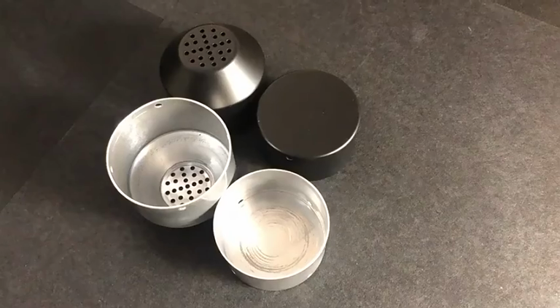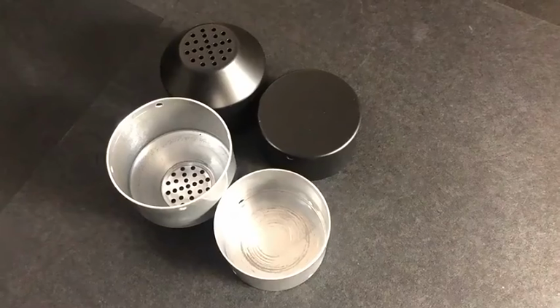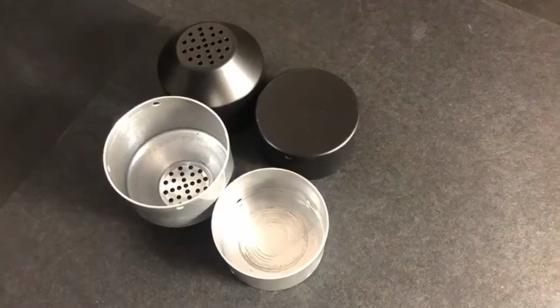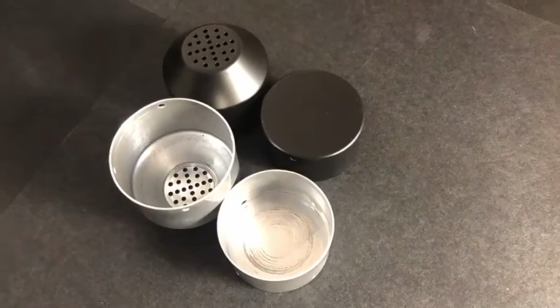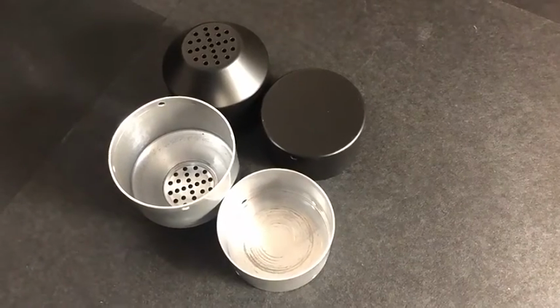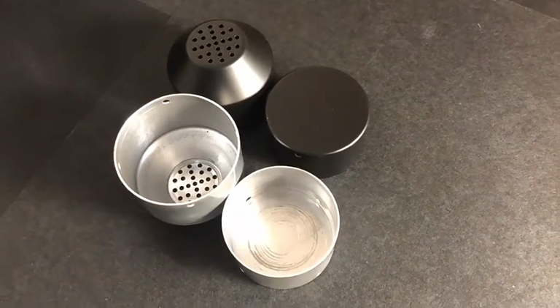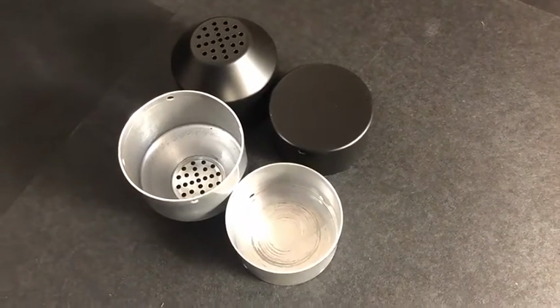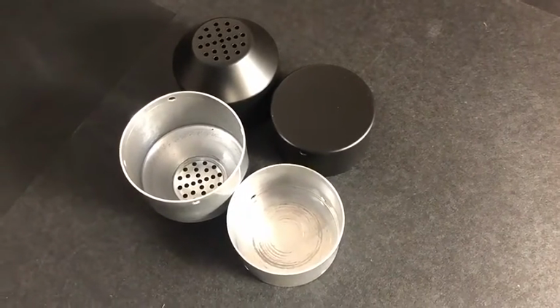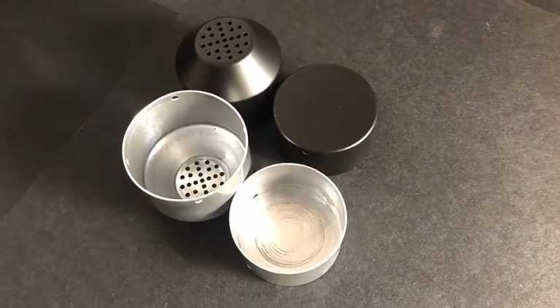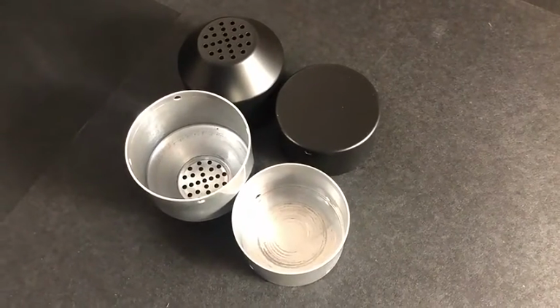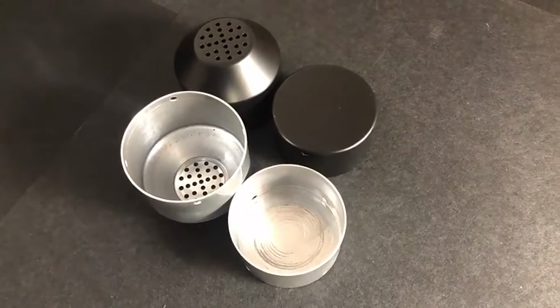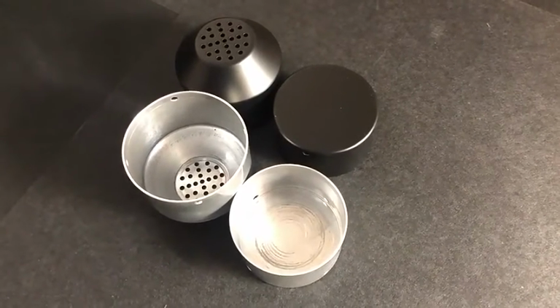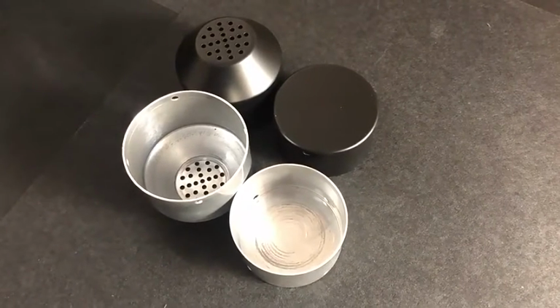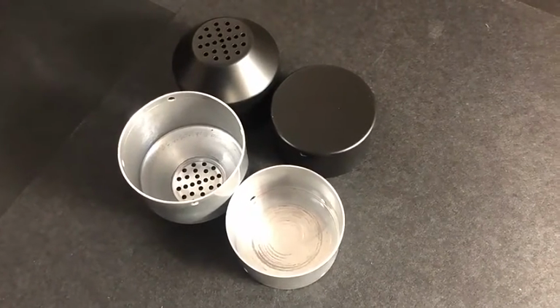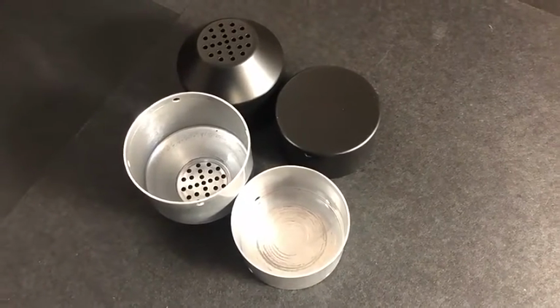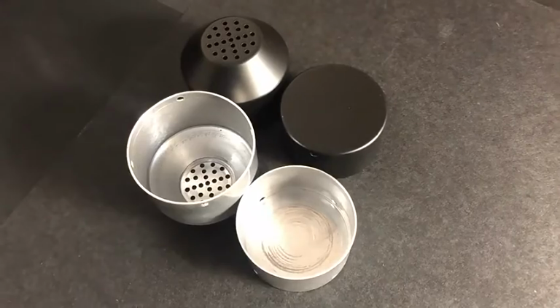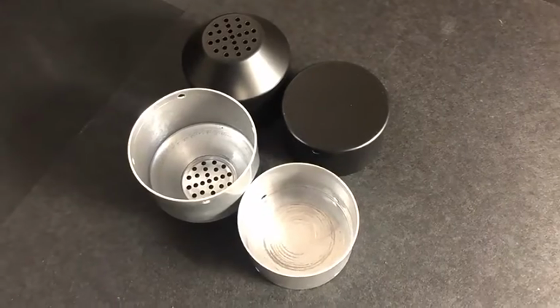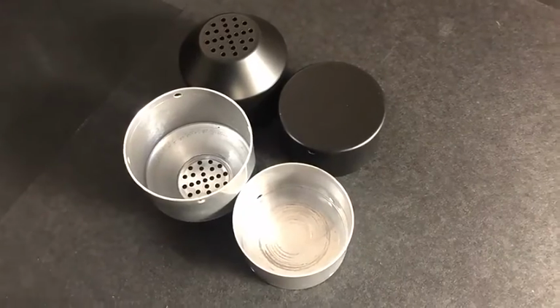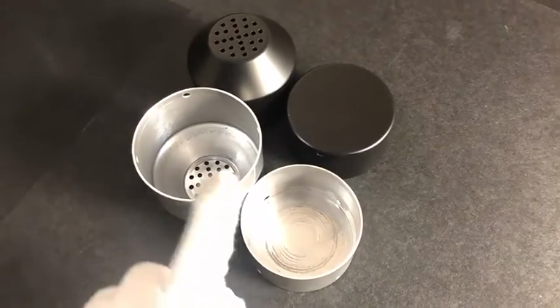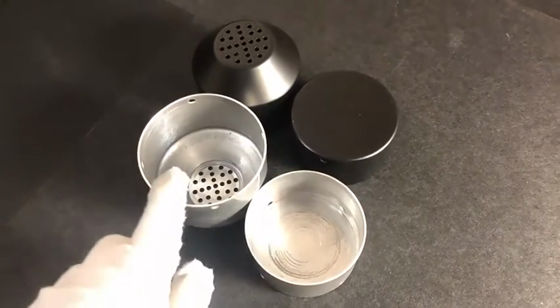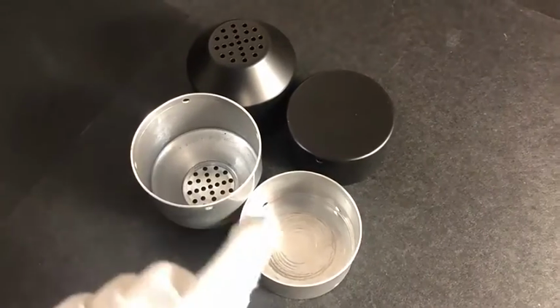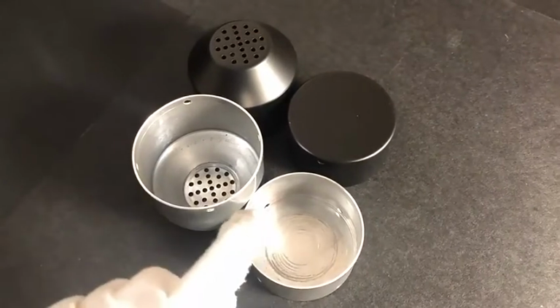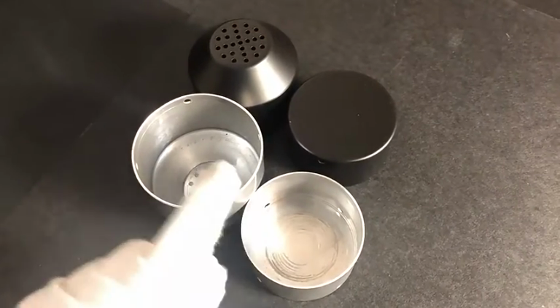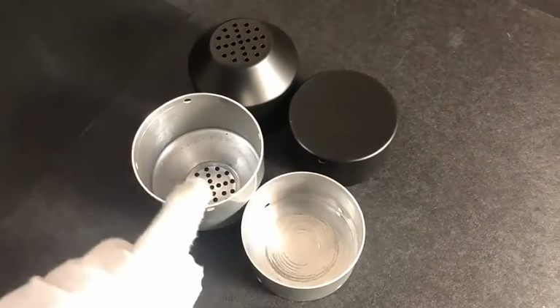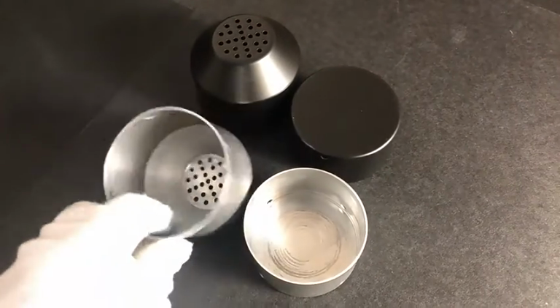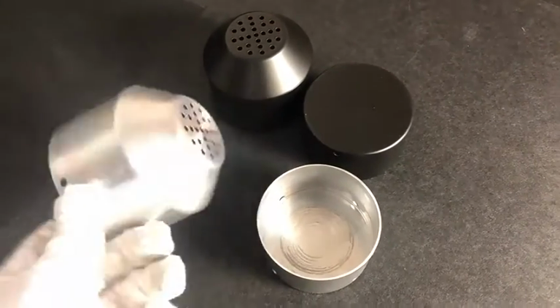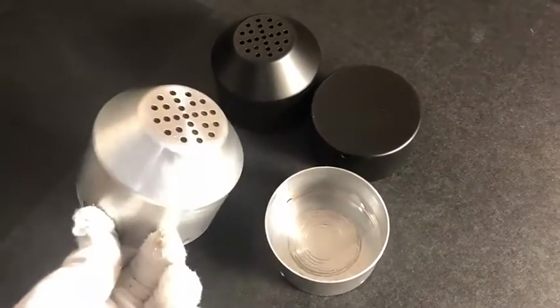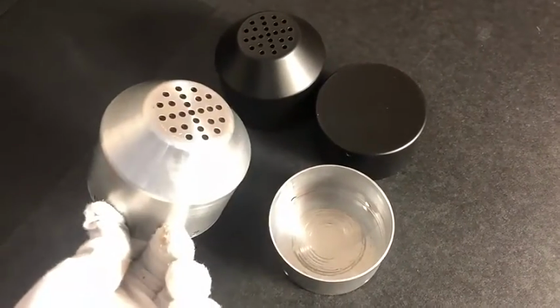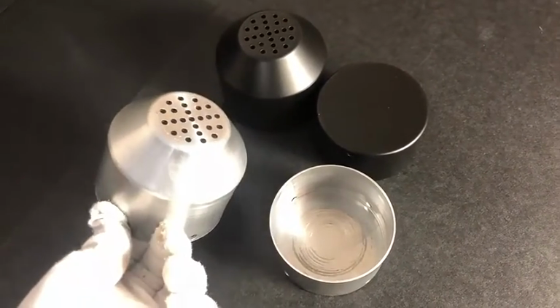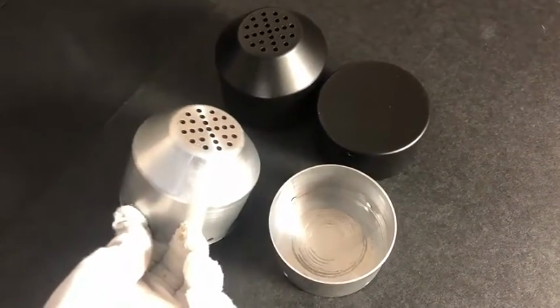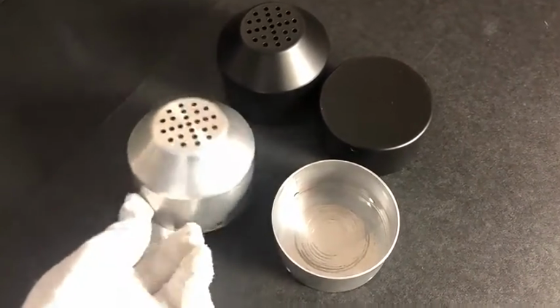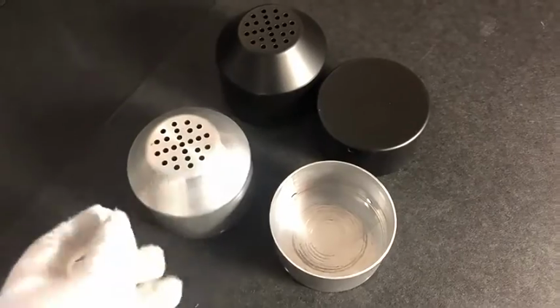Hello, this is Coco for Rich Metal. Today I introduce one part to you. This is a home cover made by metal spinning.